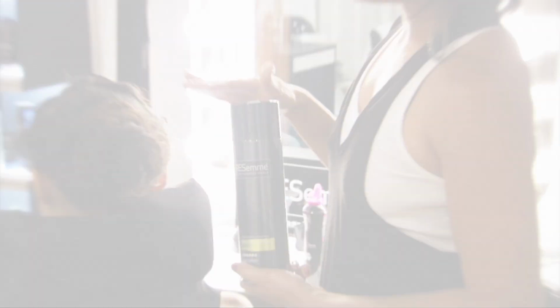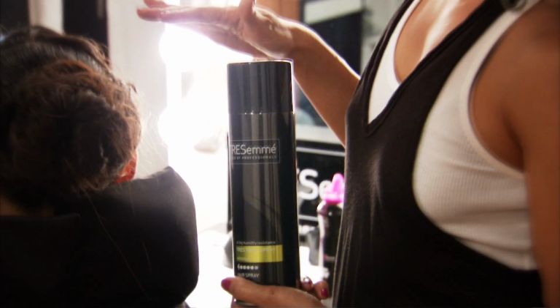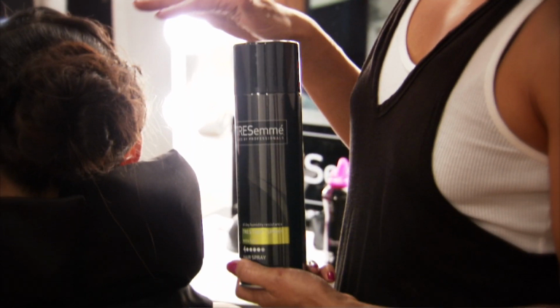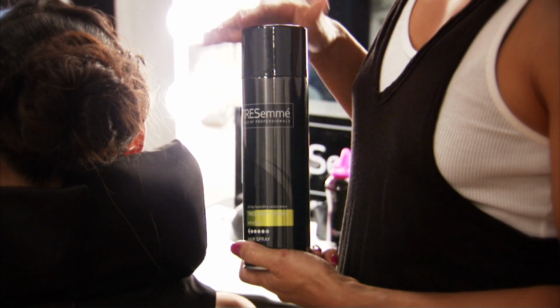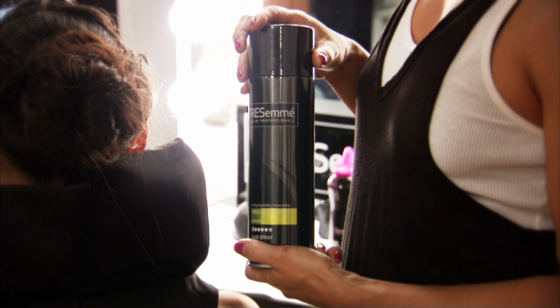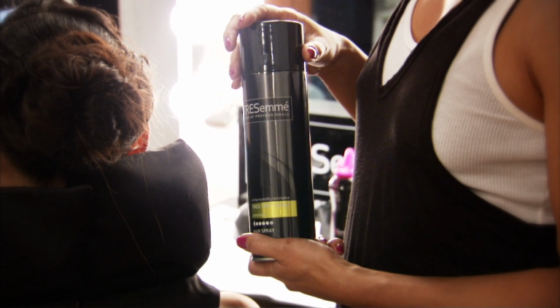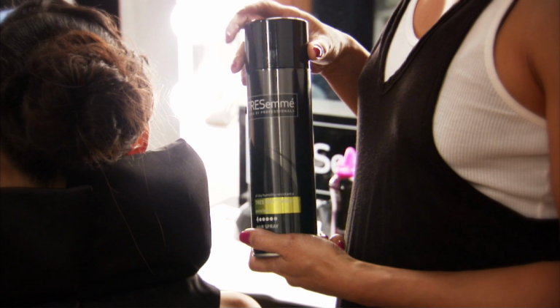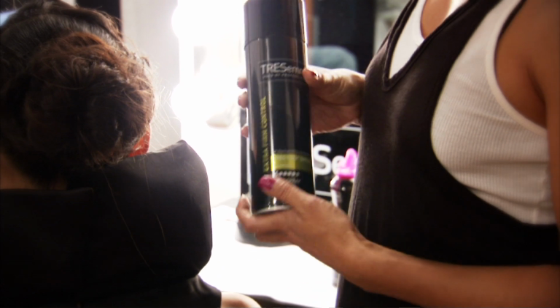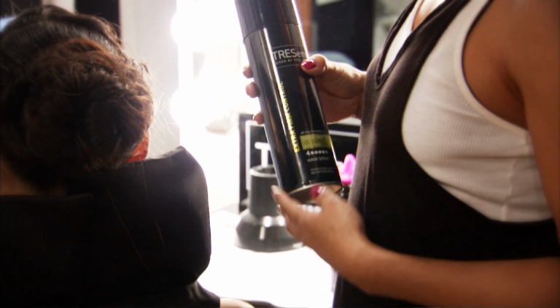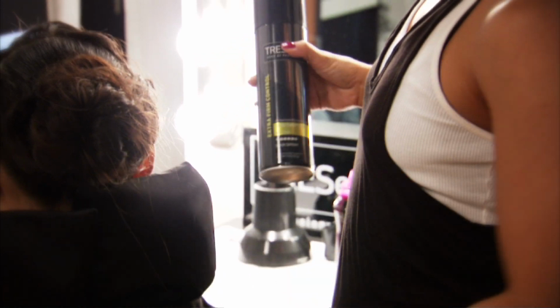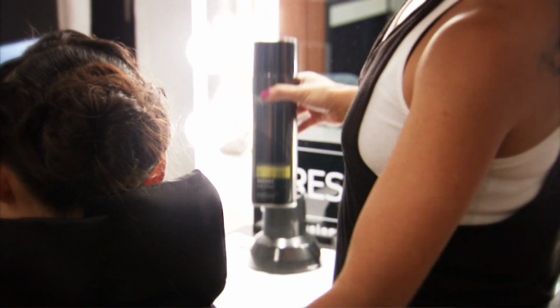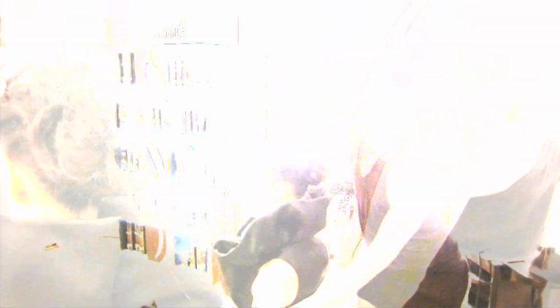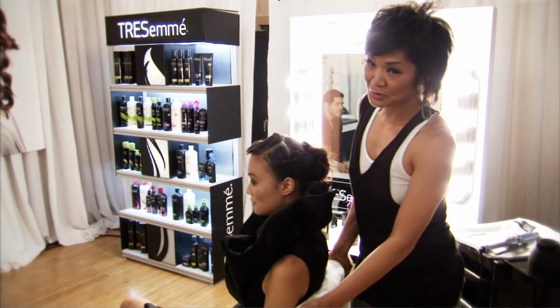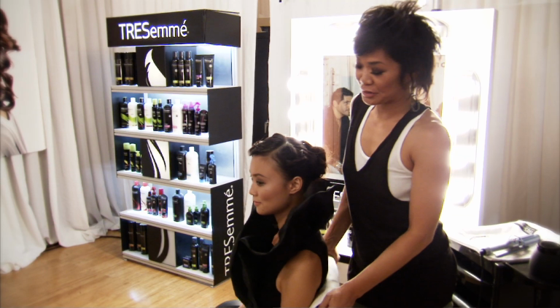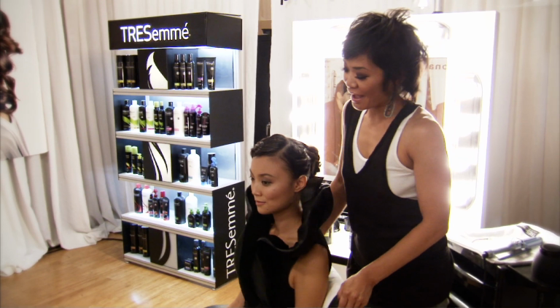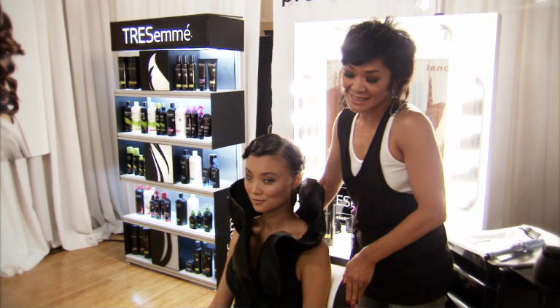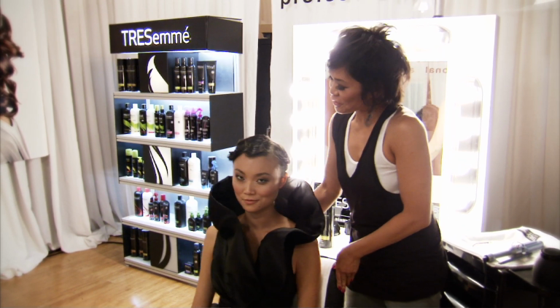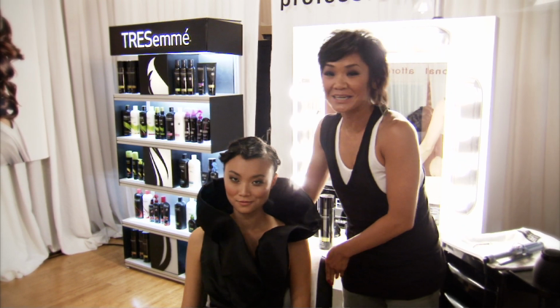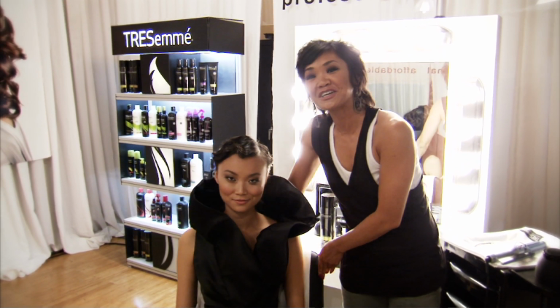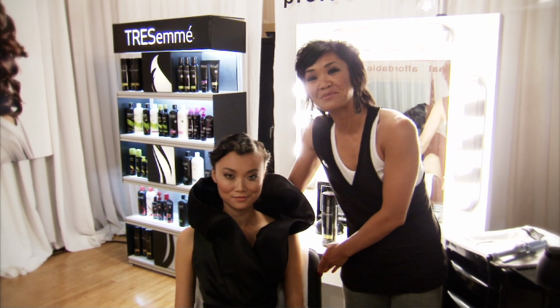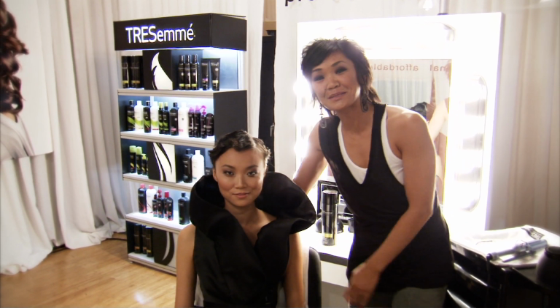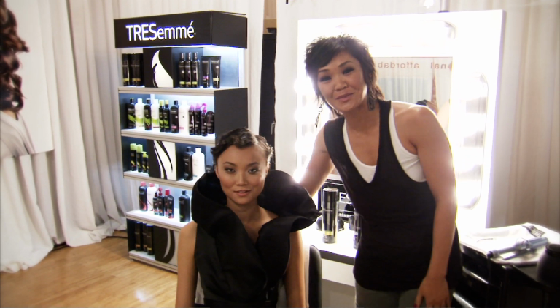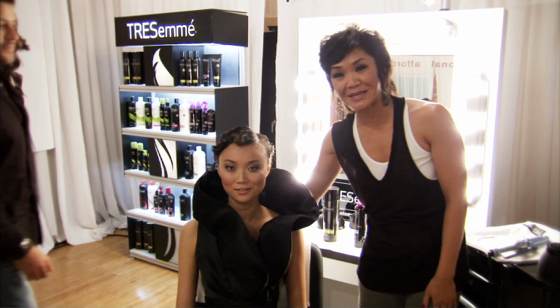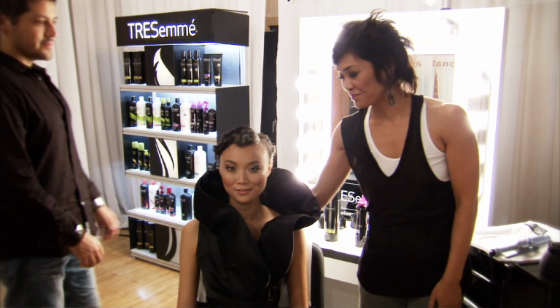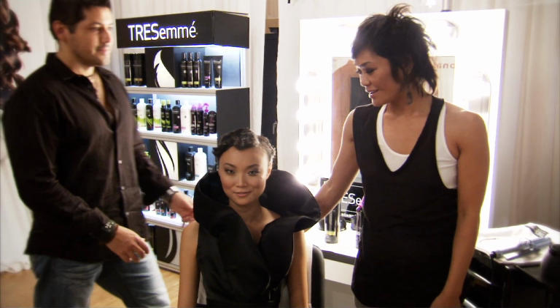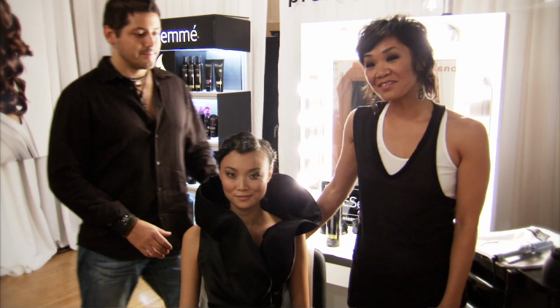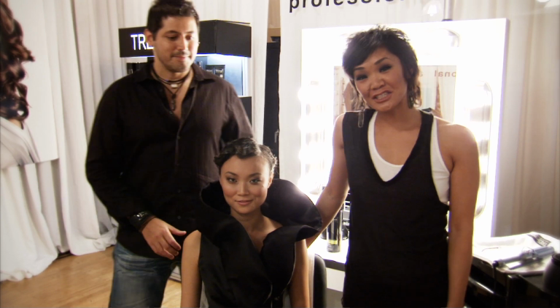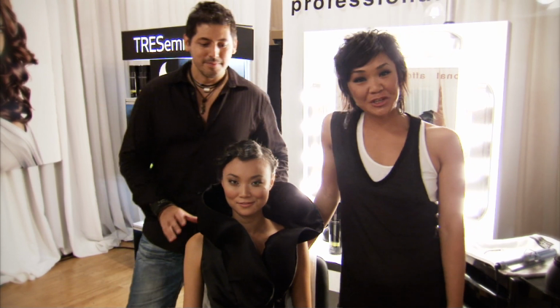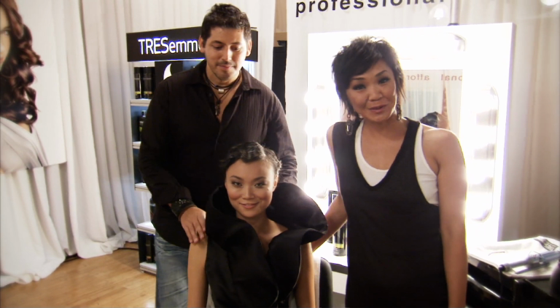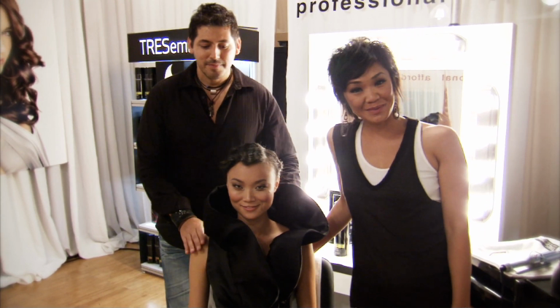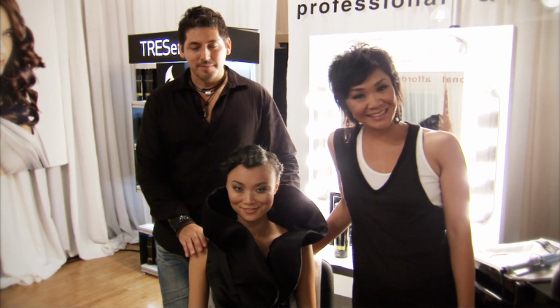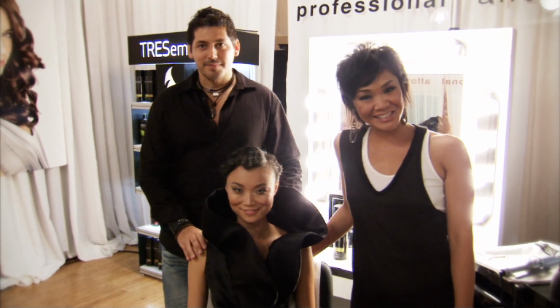We finished the look with the TRESemmé TRE2 hairspray. So there you have it — this is our winning look from episode three of the Fashion Show Ultimate Collection.